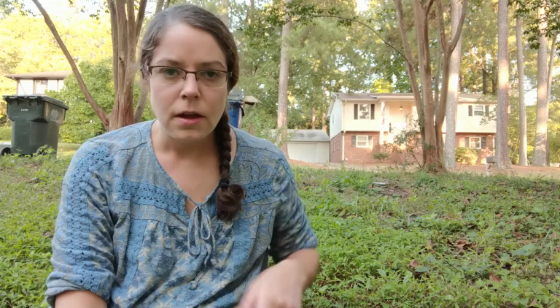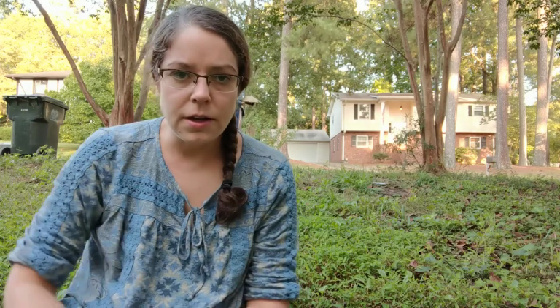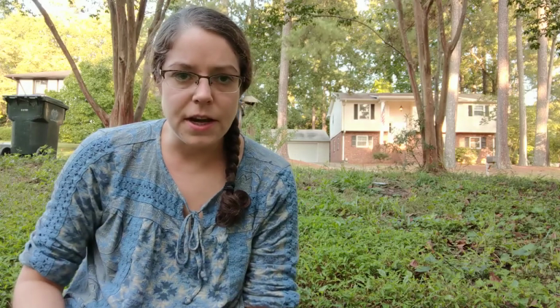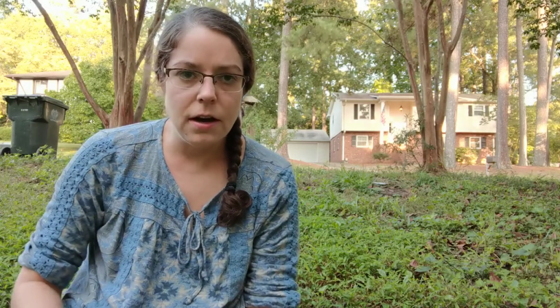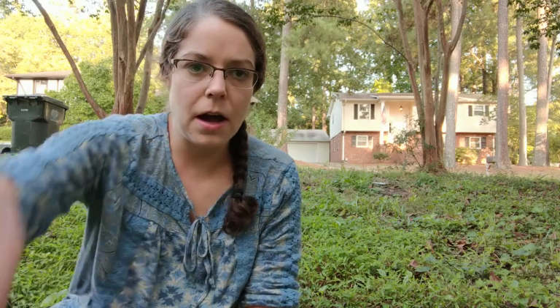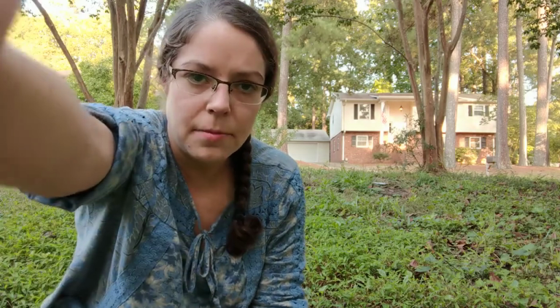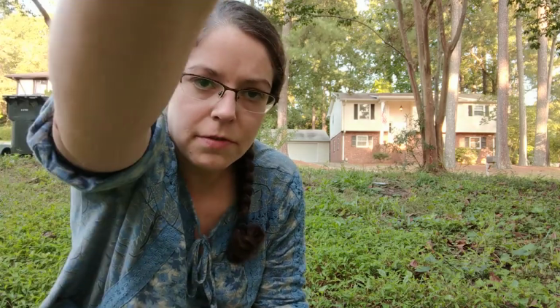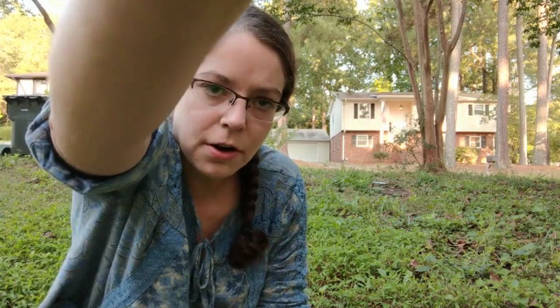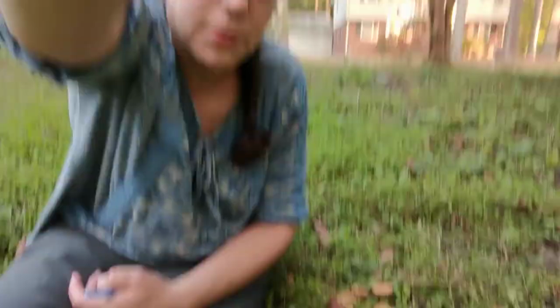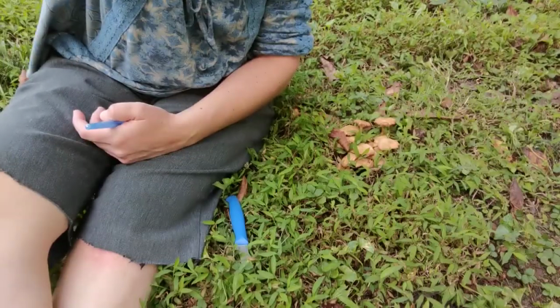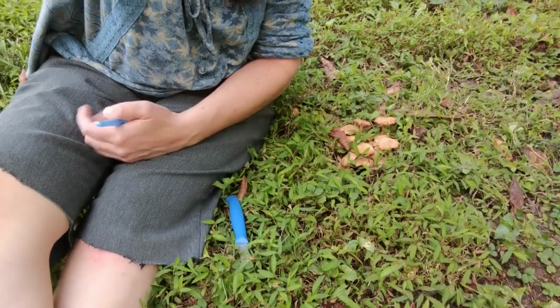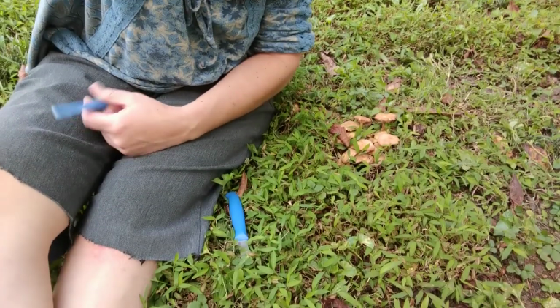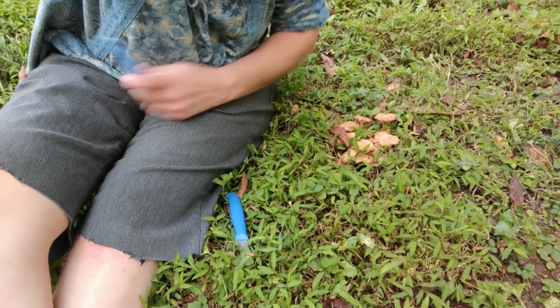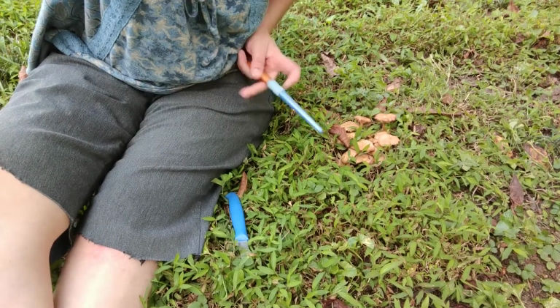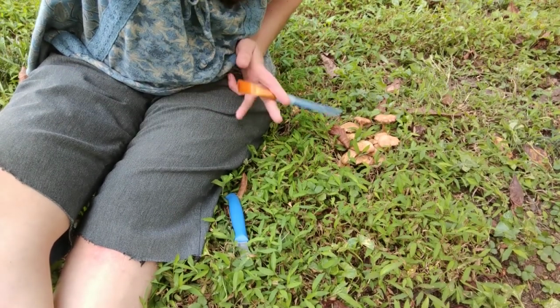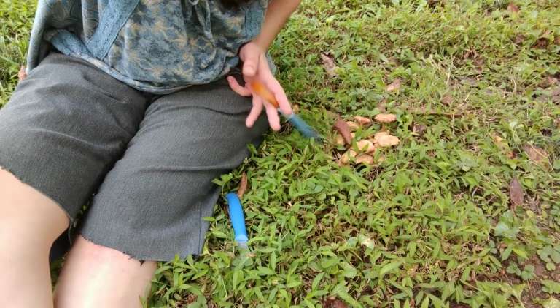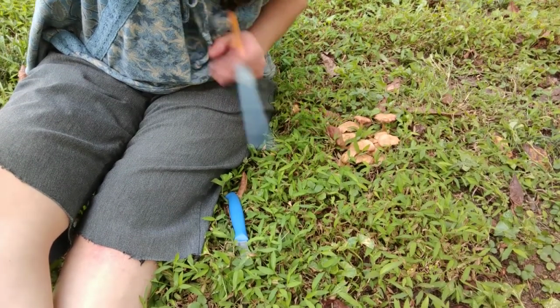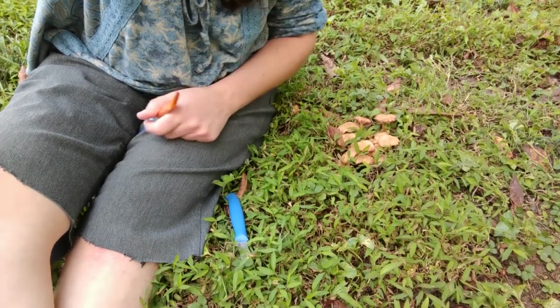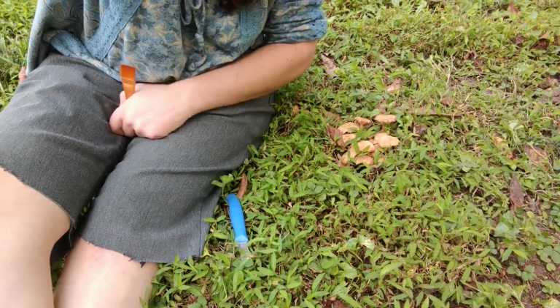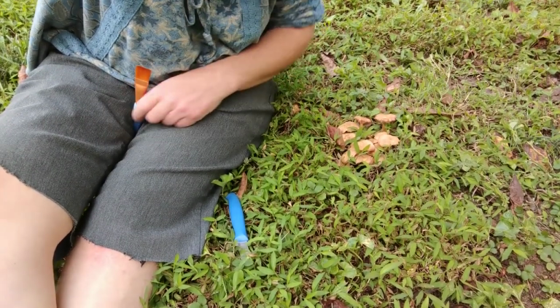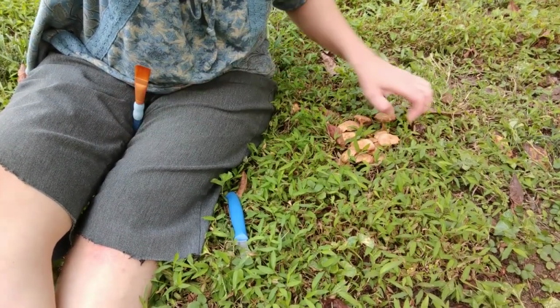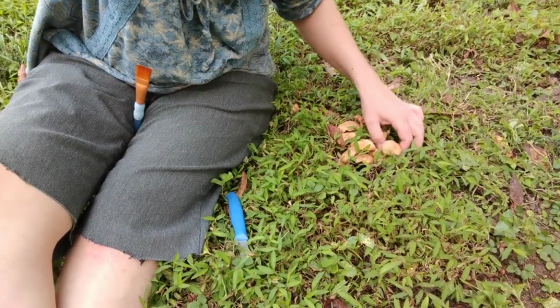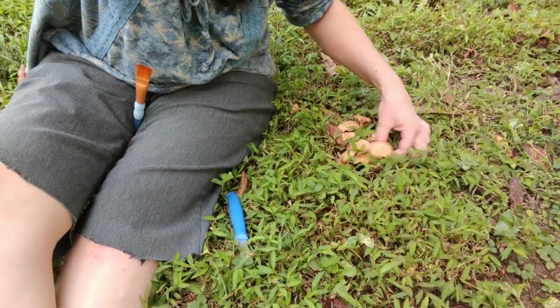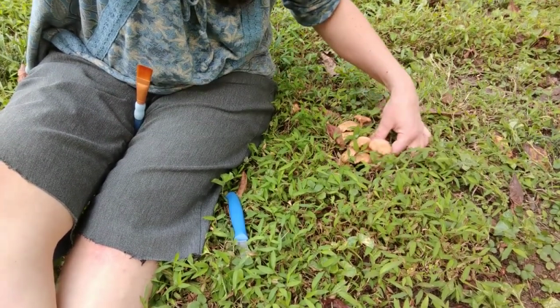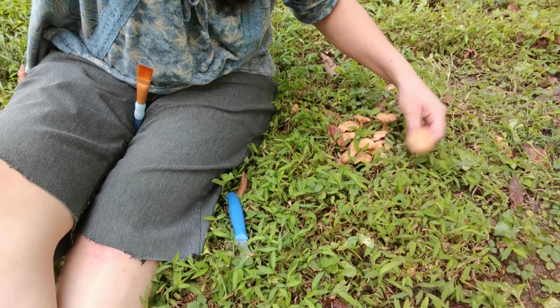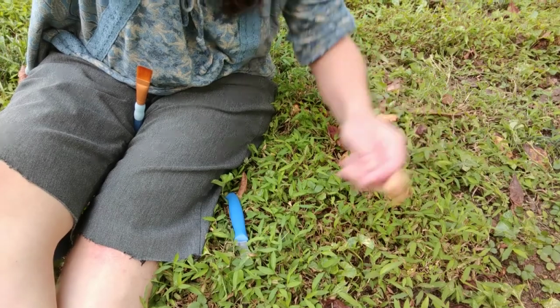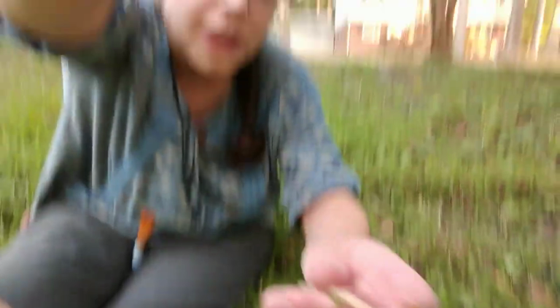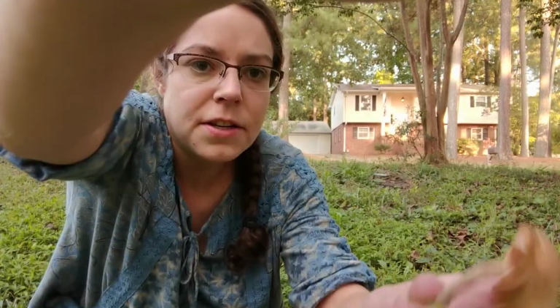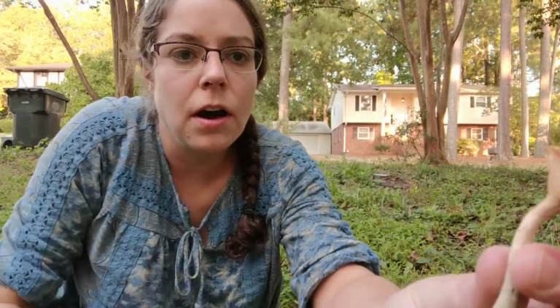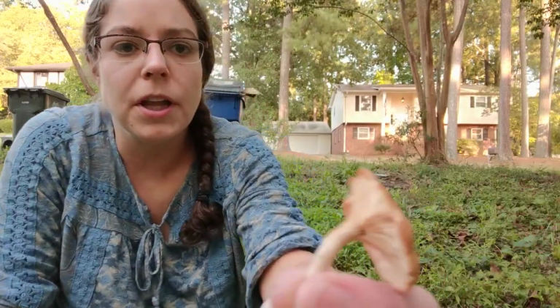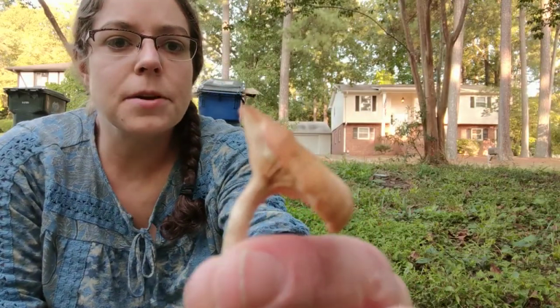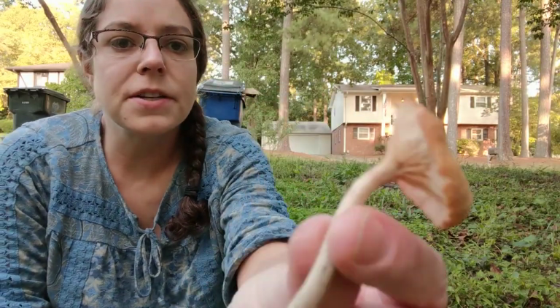Hey y'all, it's Anna. I am in my front yard — I was just taking out my recycling and I came across a cluster of ringless honey mushrooms. The Latin name for this is Armillaria tabescens.